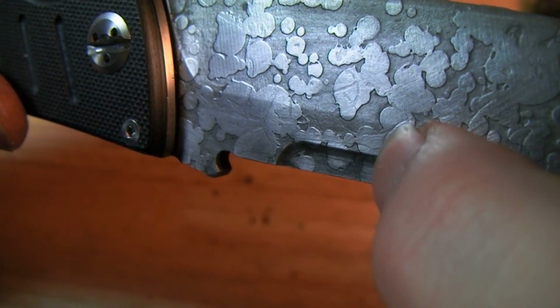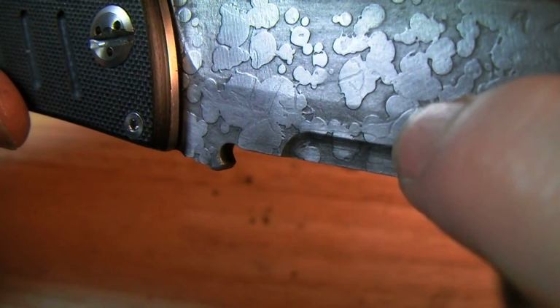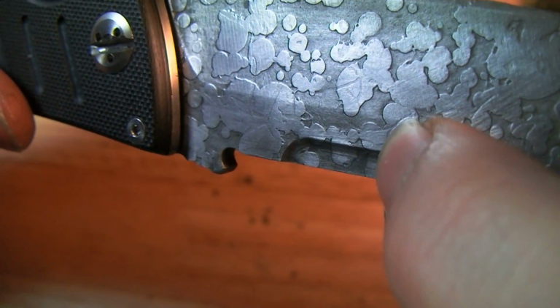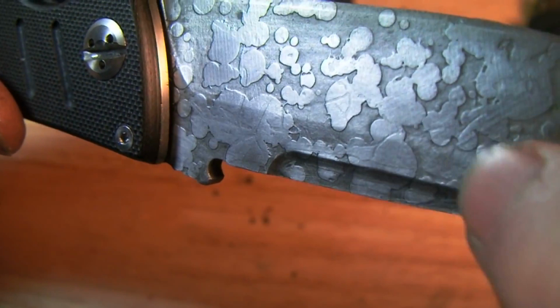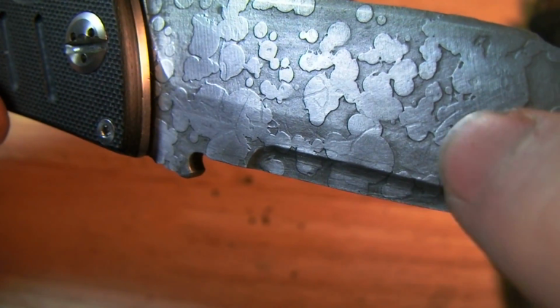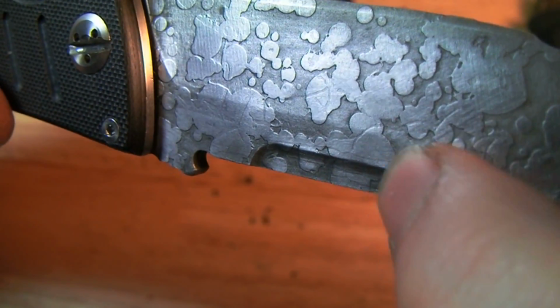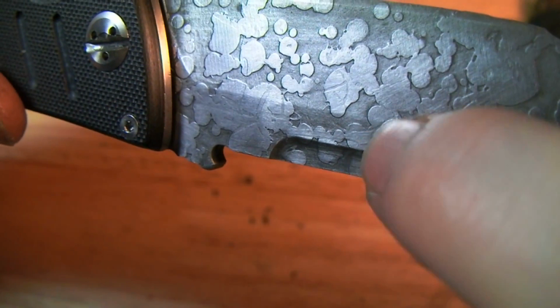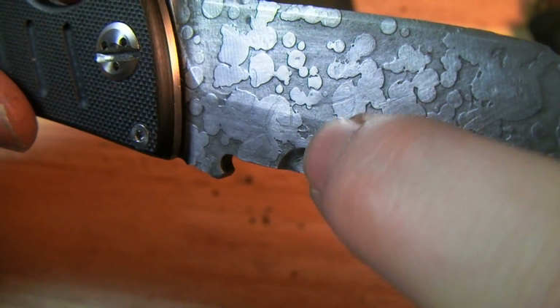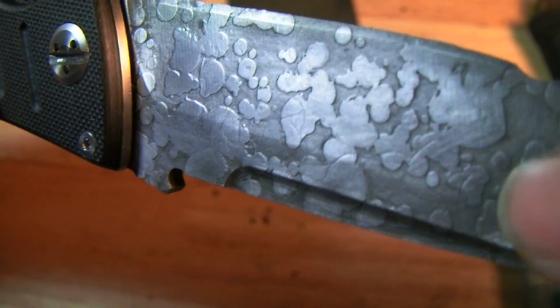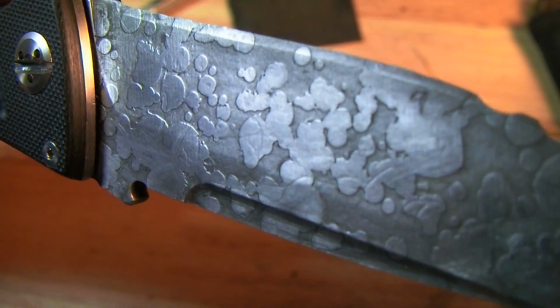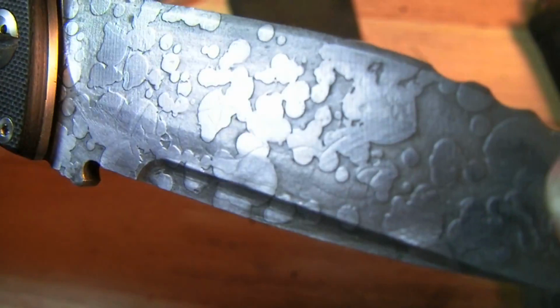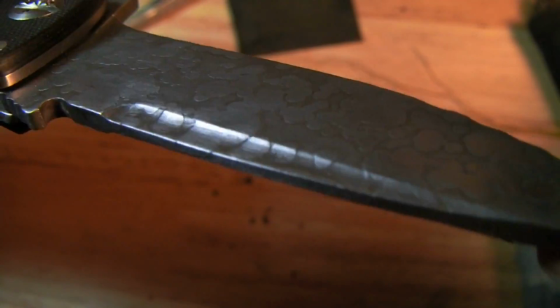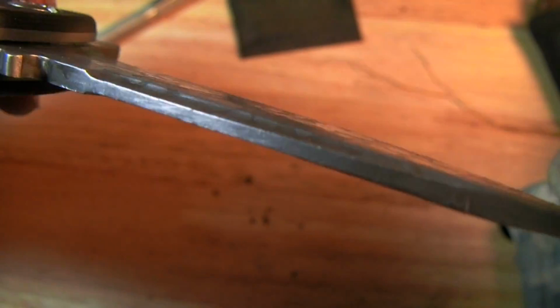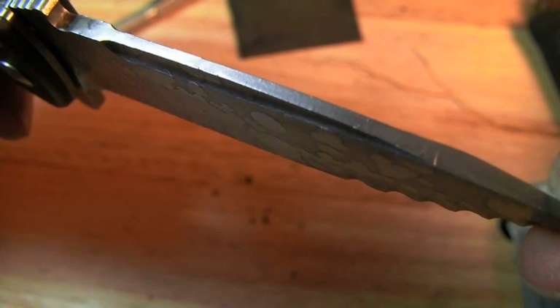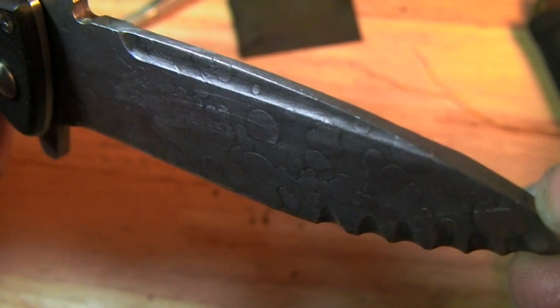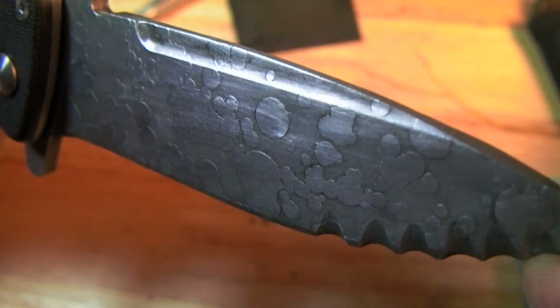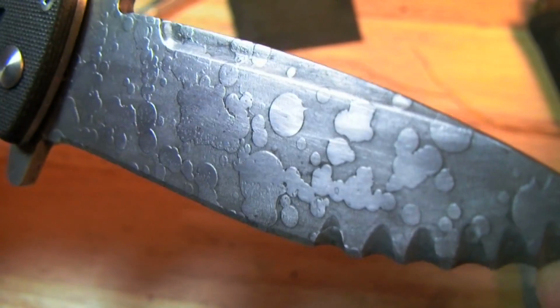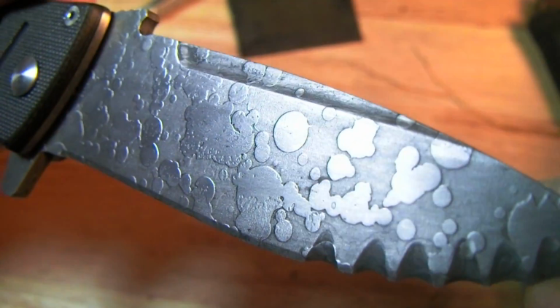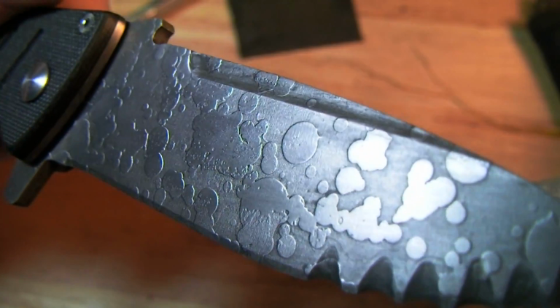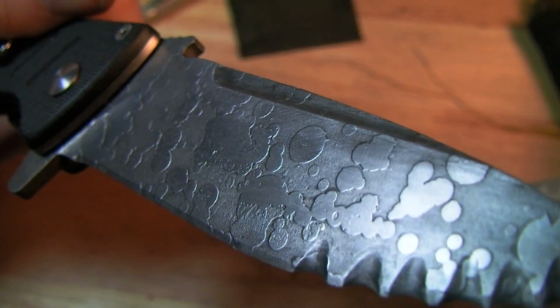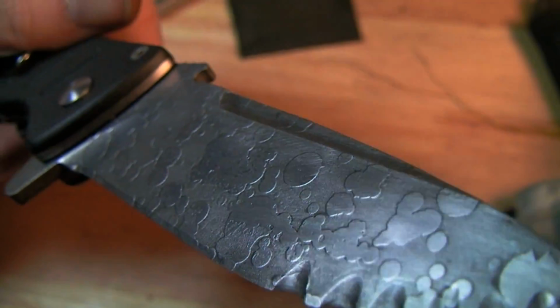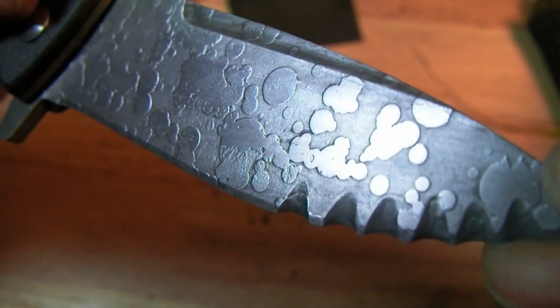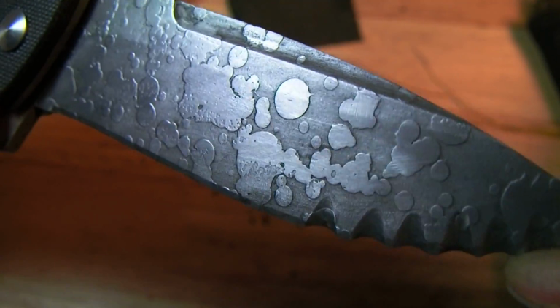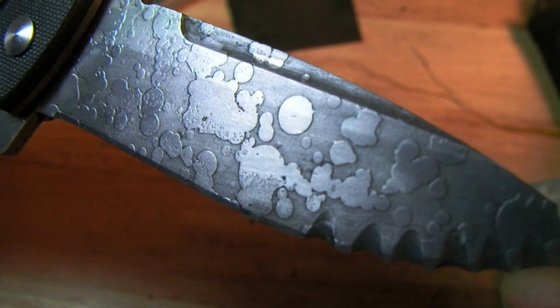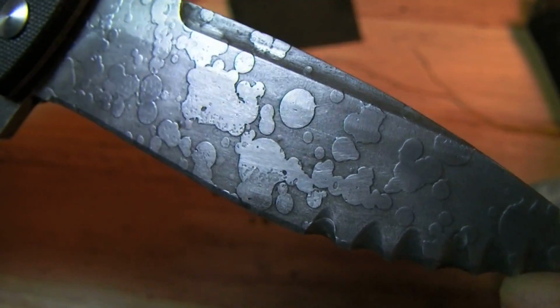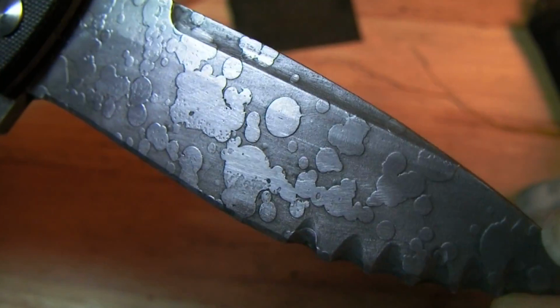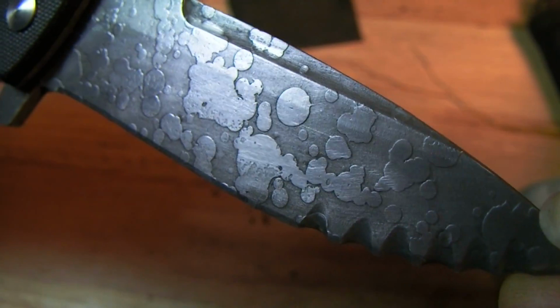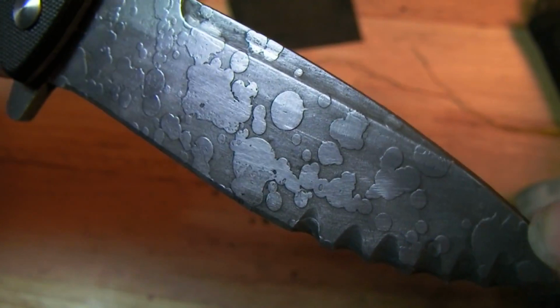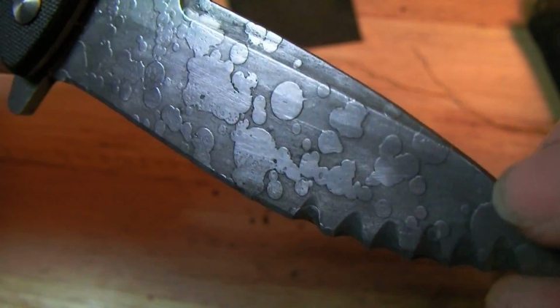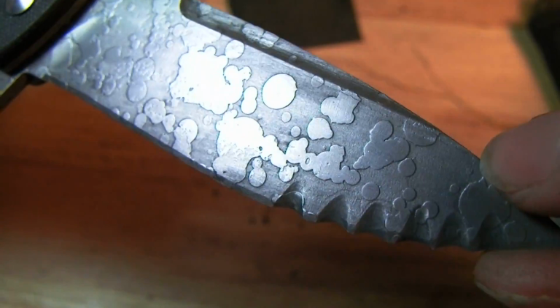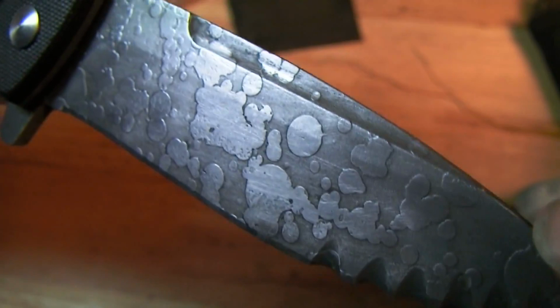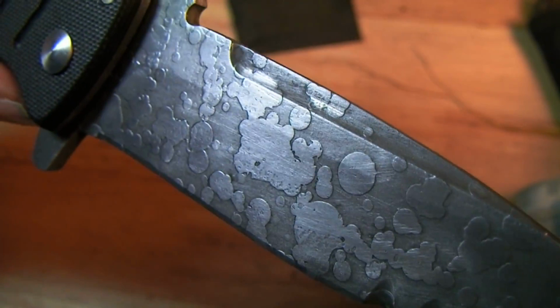There are a few little lines there from a previous attempt using a different technique. This is sort of a junk practice blade — I tried a whole bunch of different things on it.